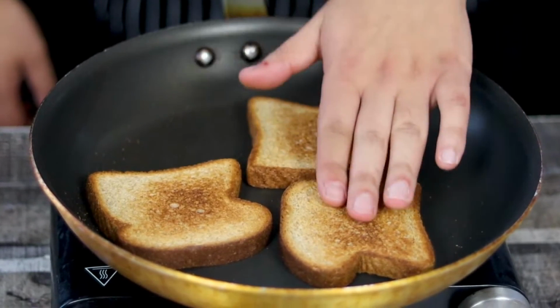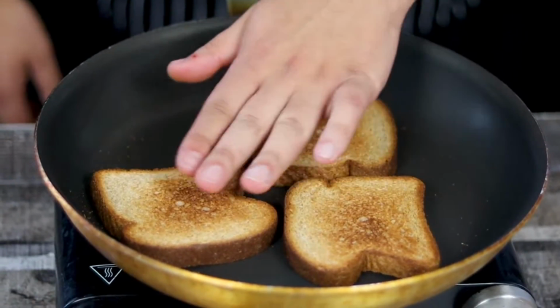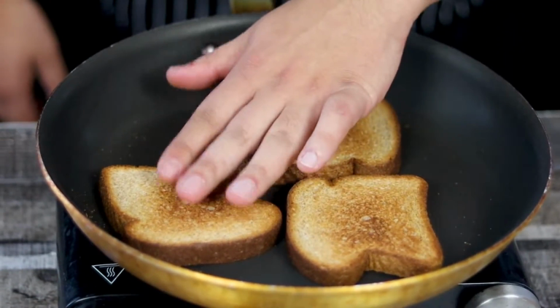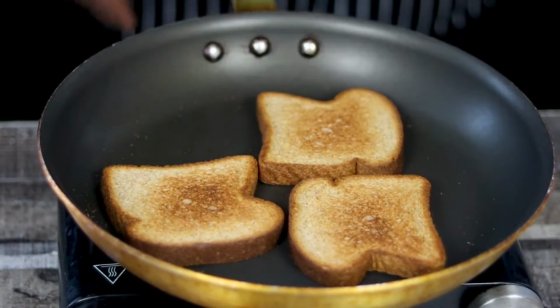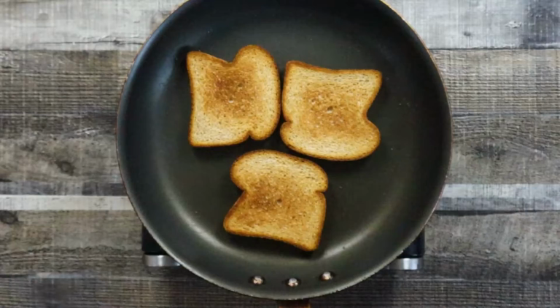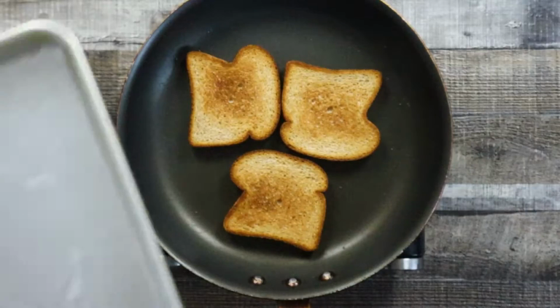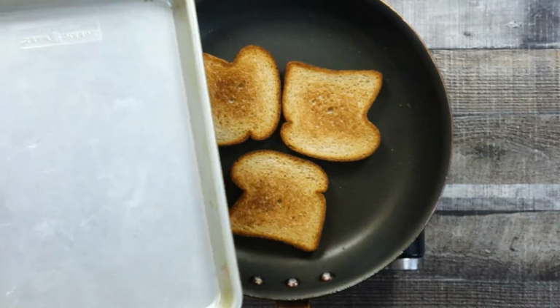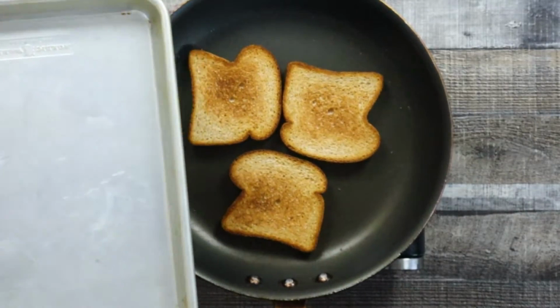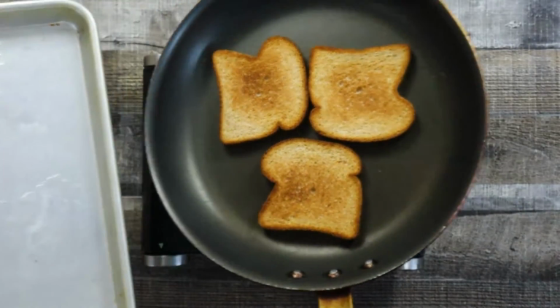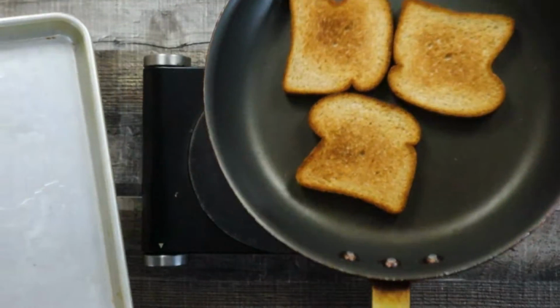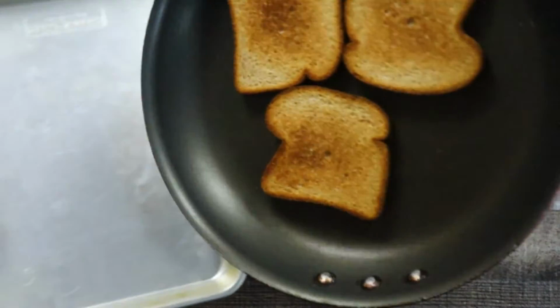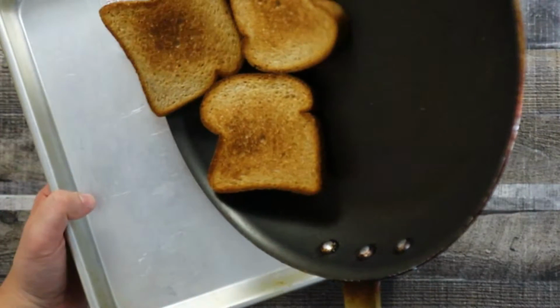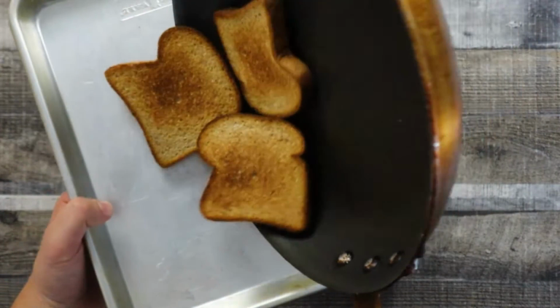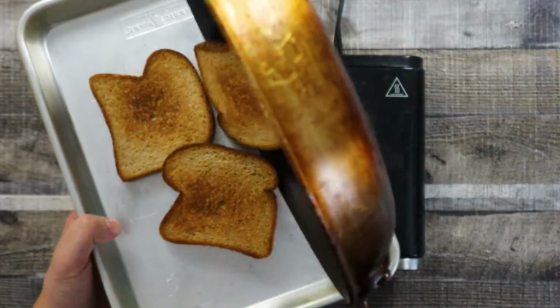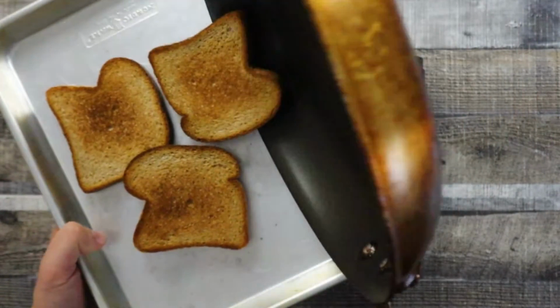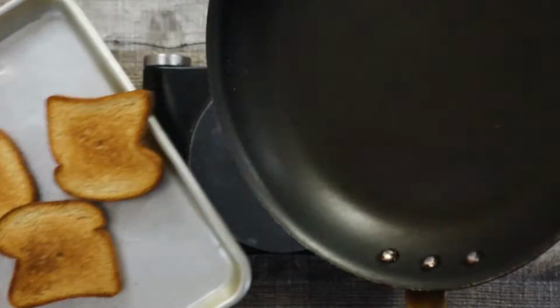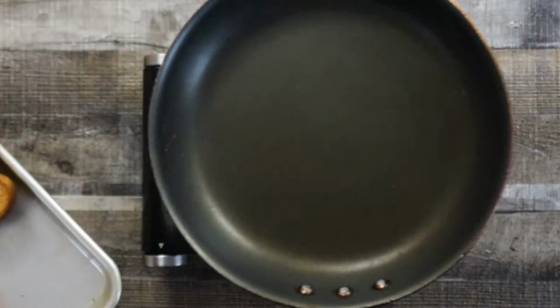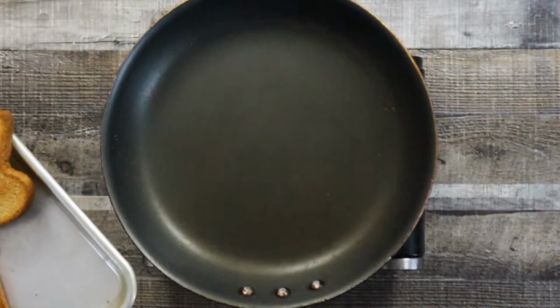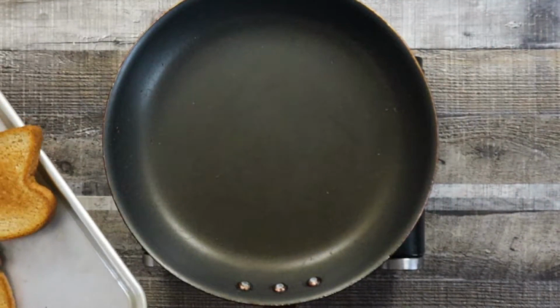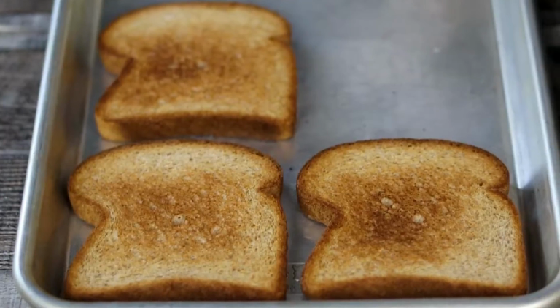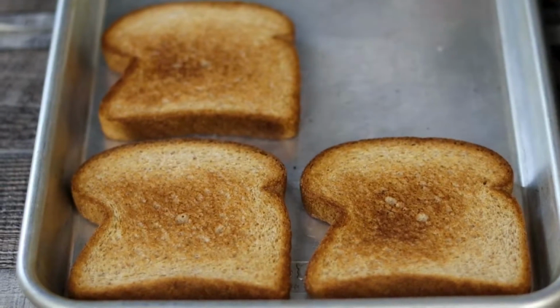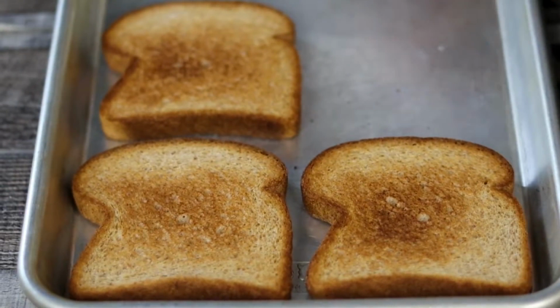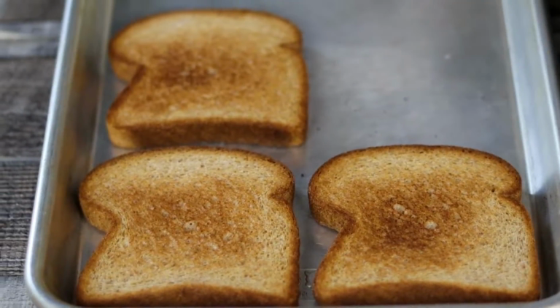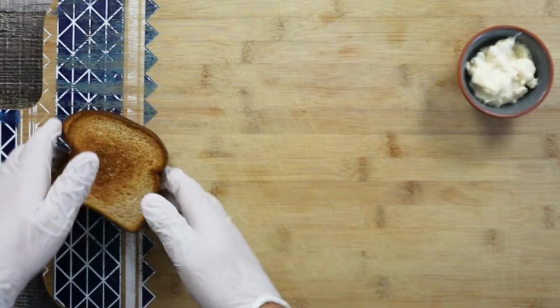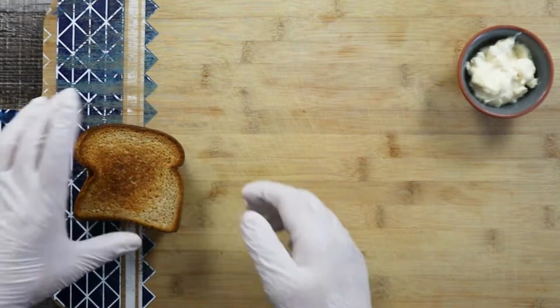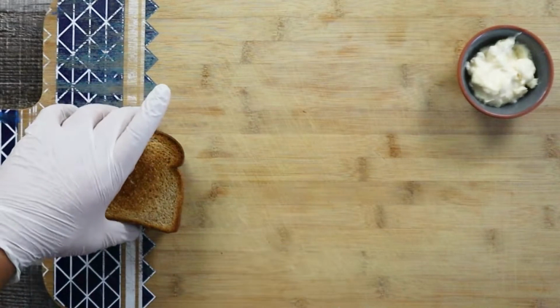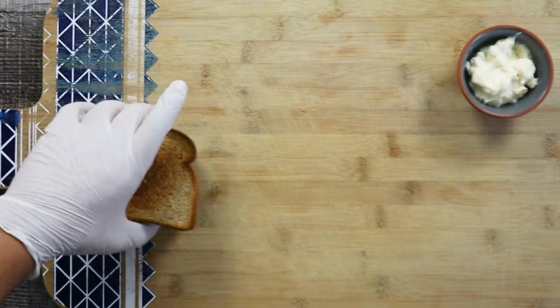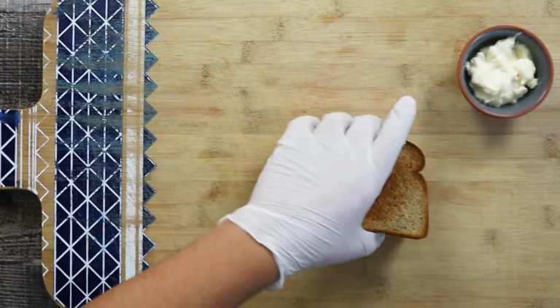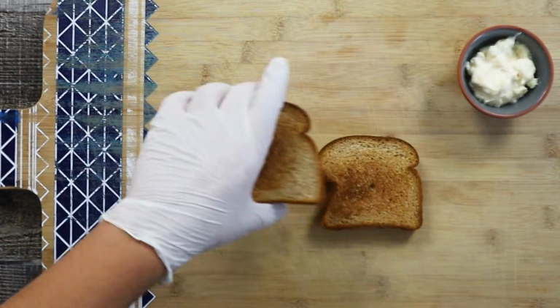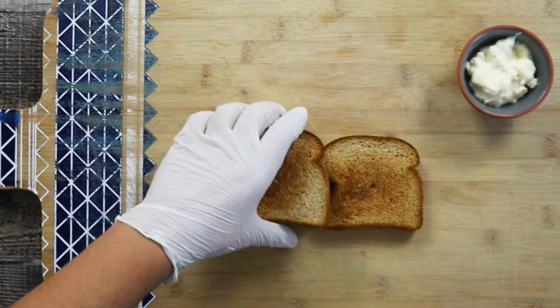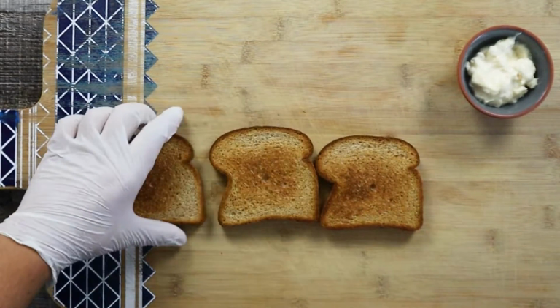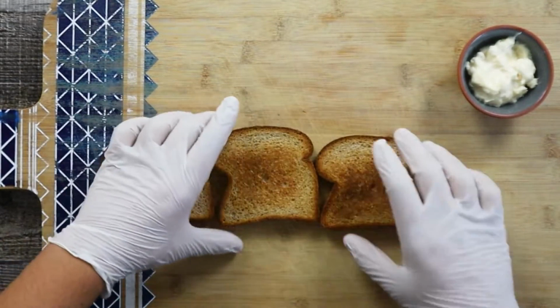A lot of places don't even know how to make a good sandwich — the bread is burned, the sandwich is soggy, too much turkey, too much cheese or the opposite, the bacon is not crispy enough or burned. You need to know how to balance everything well.